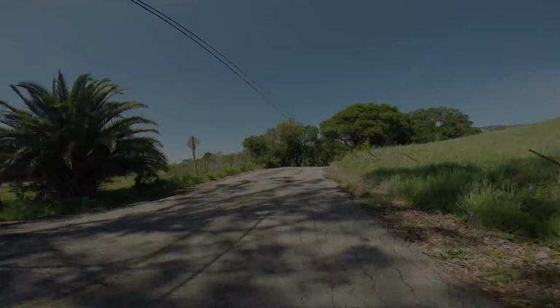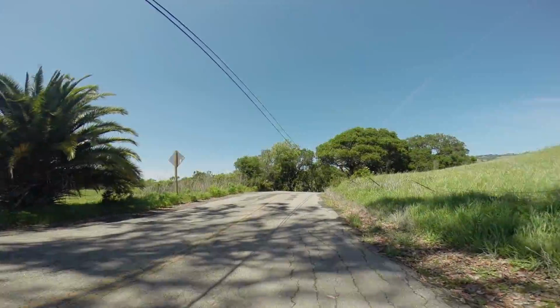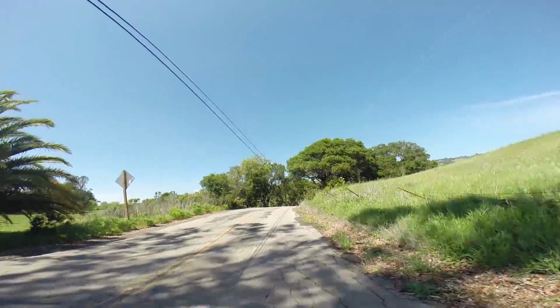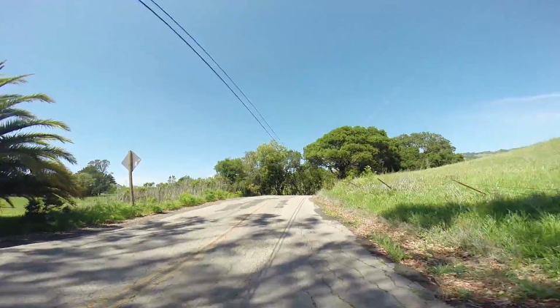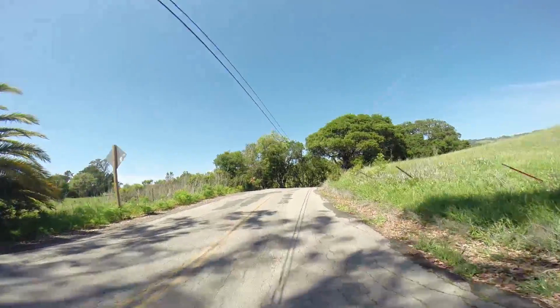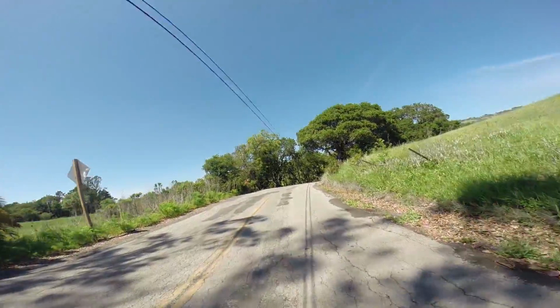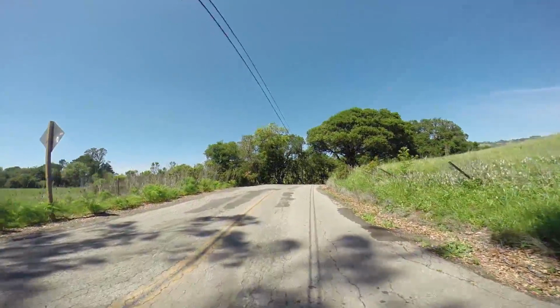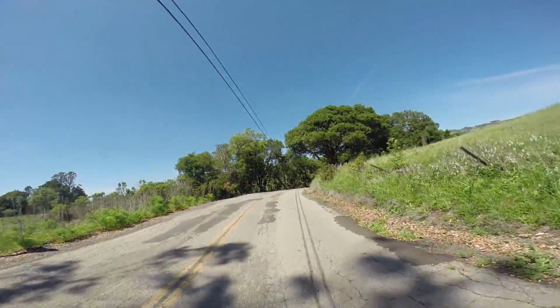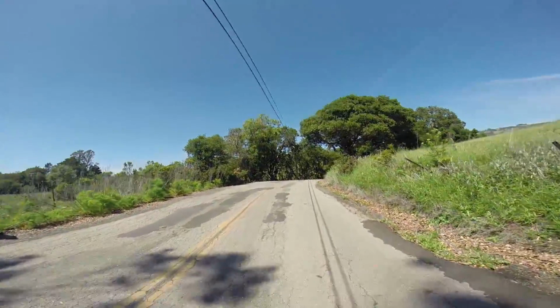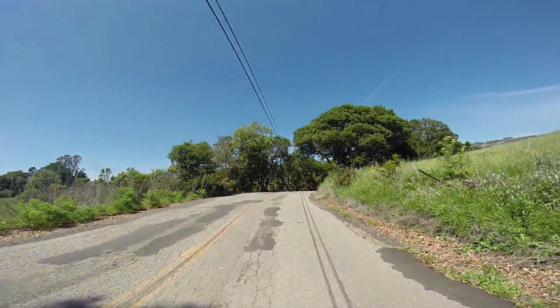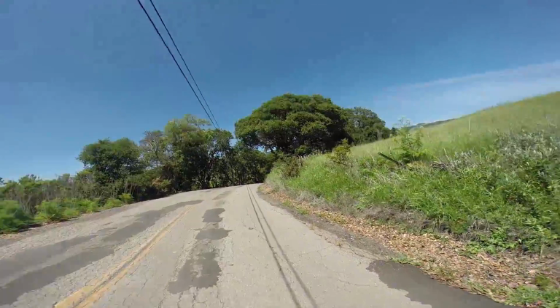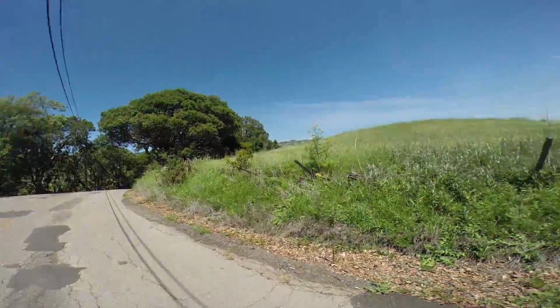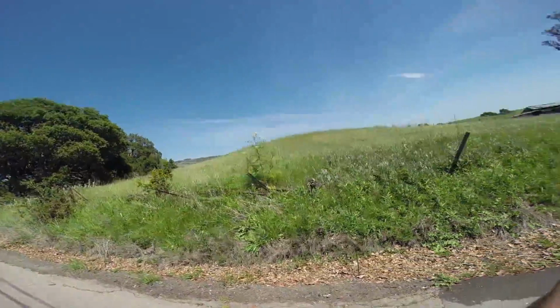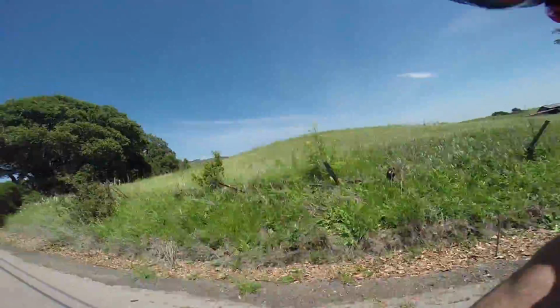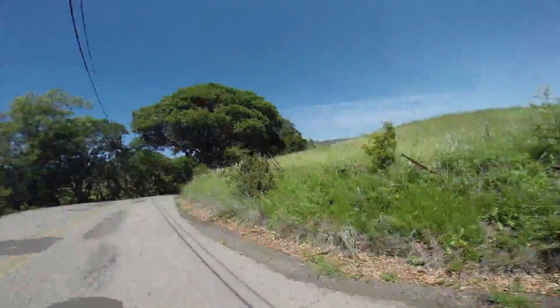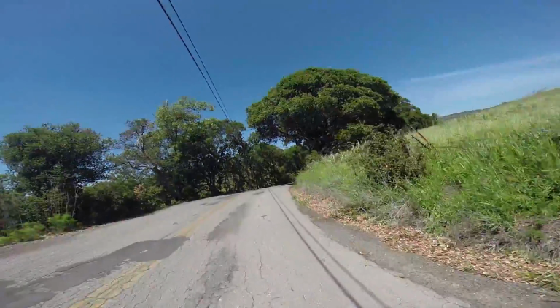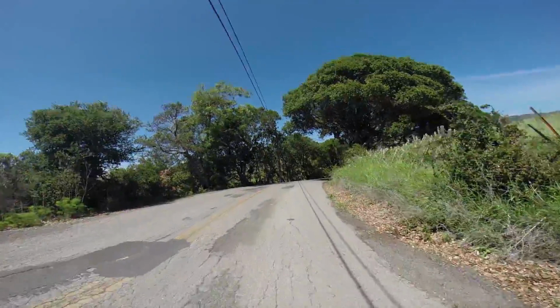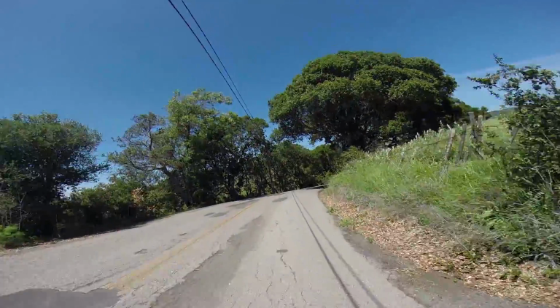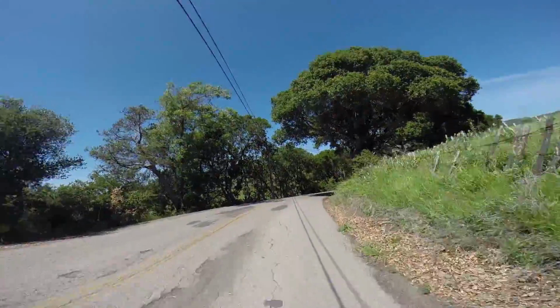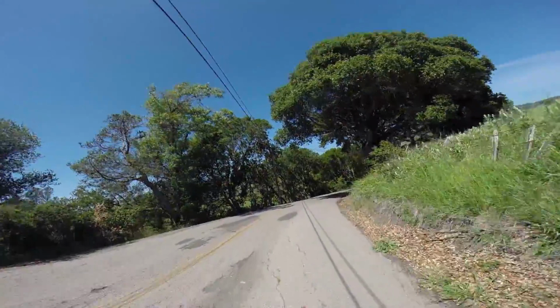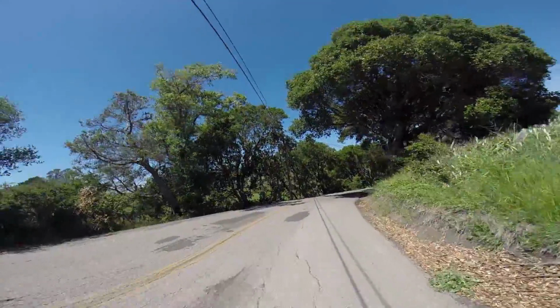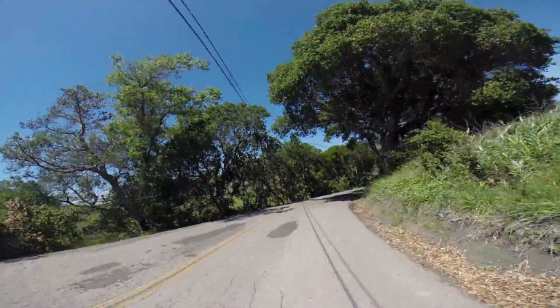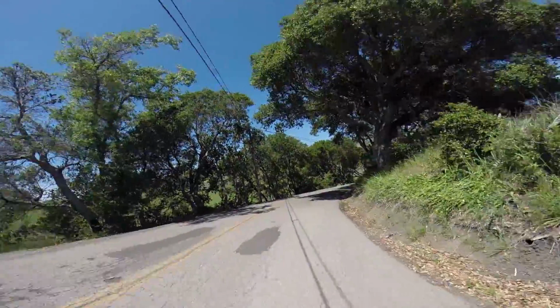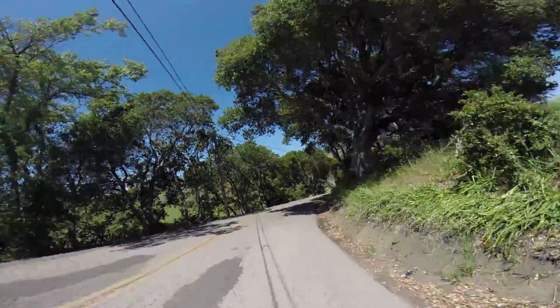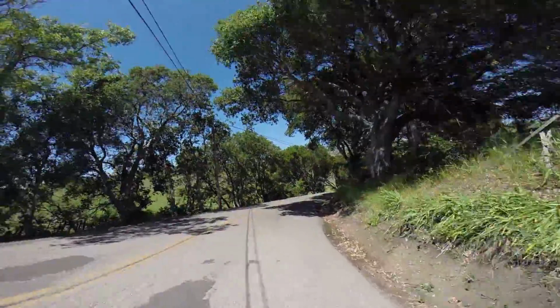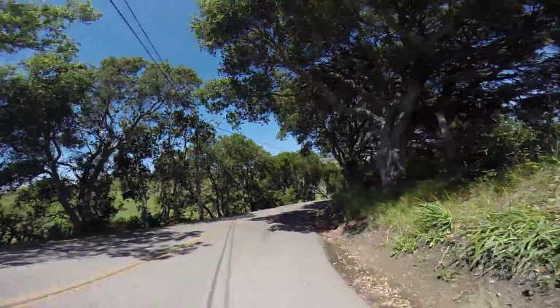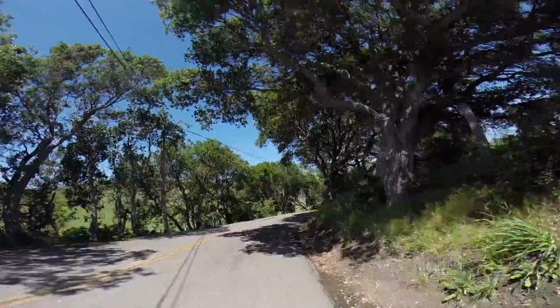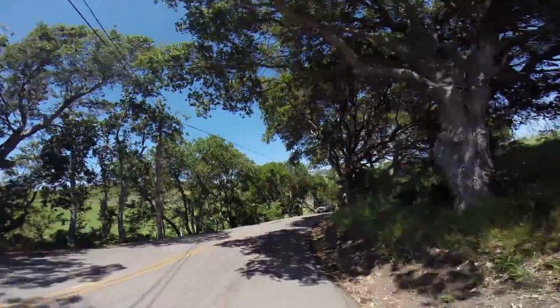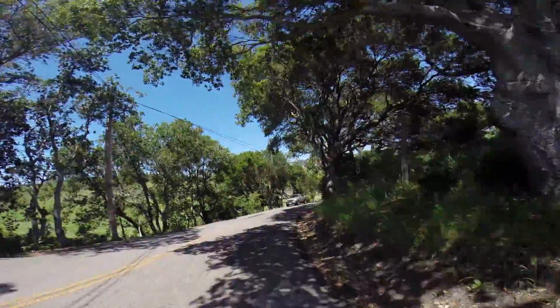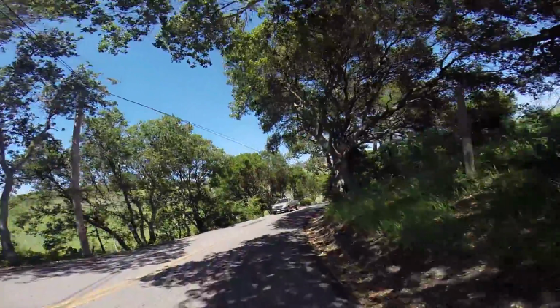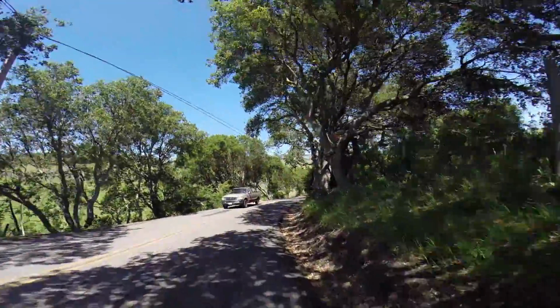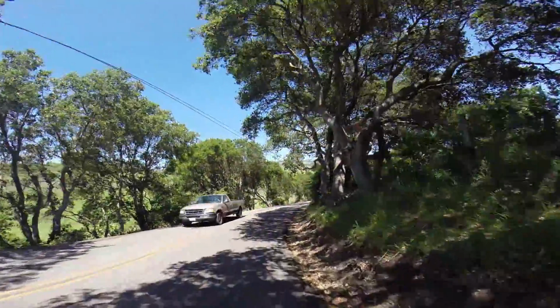We've just completed the first mile on Sonoma Mountain Road. Gained 265 feet. The road is very rough for that first mile.